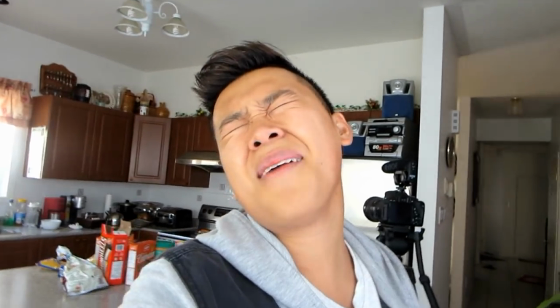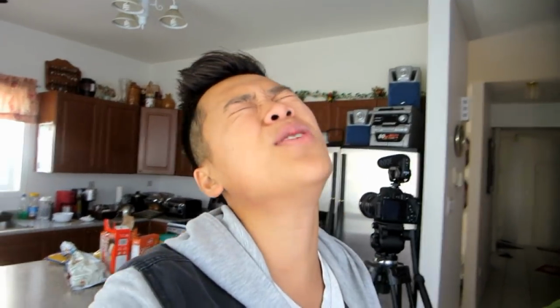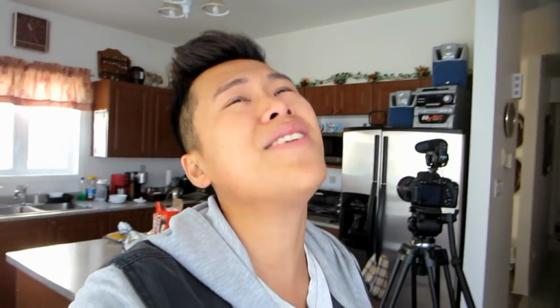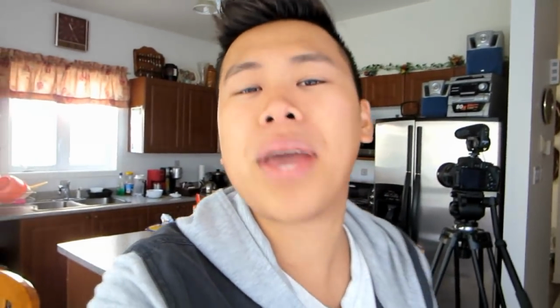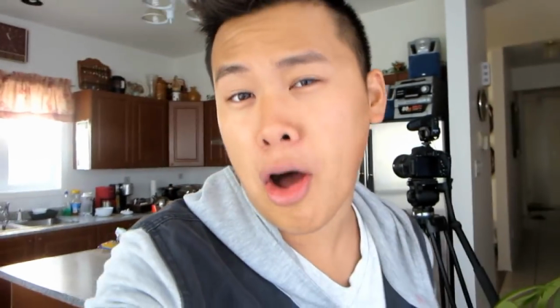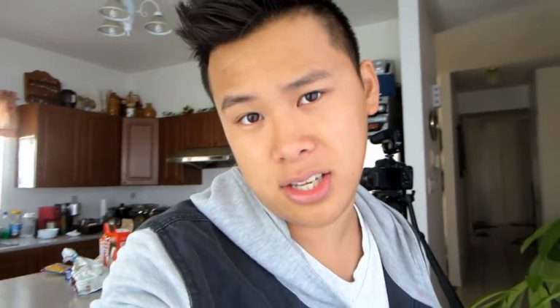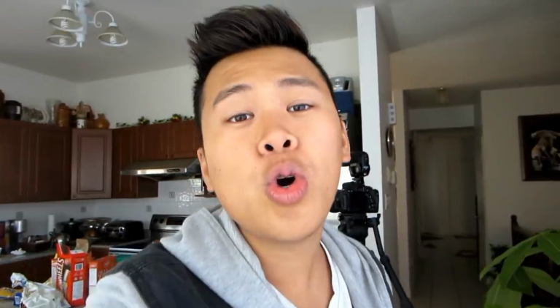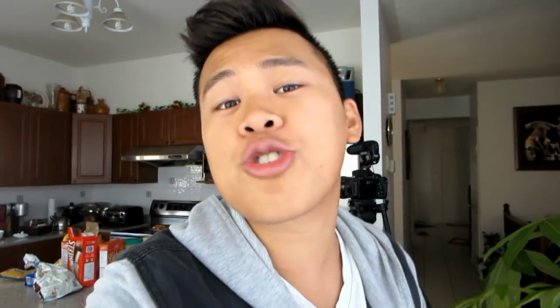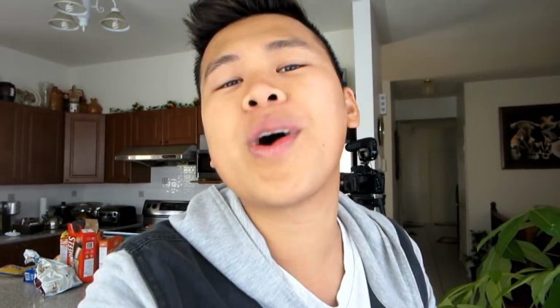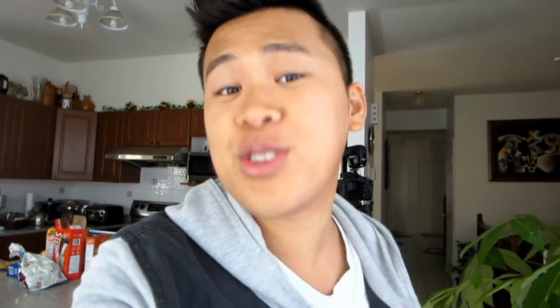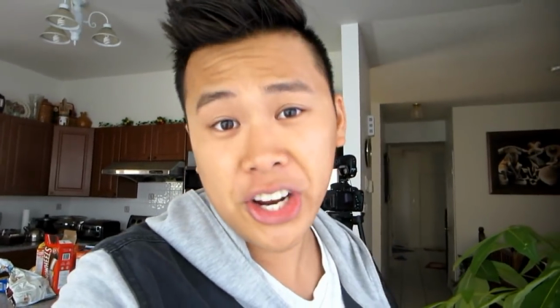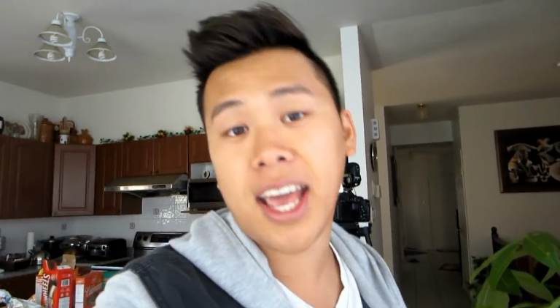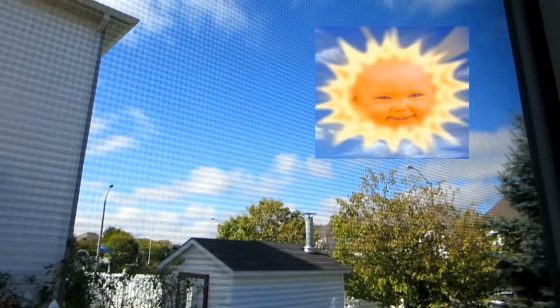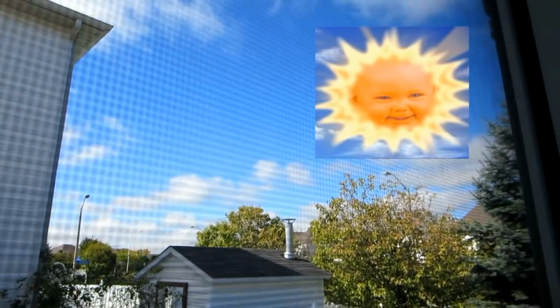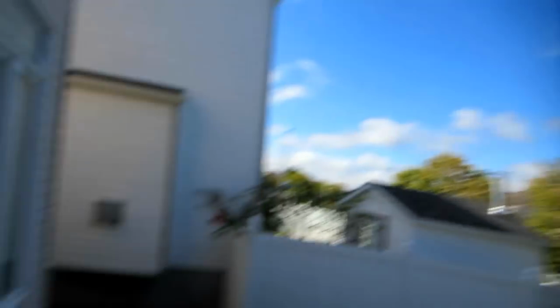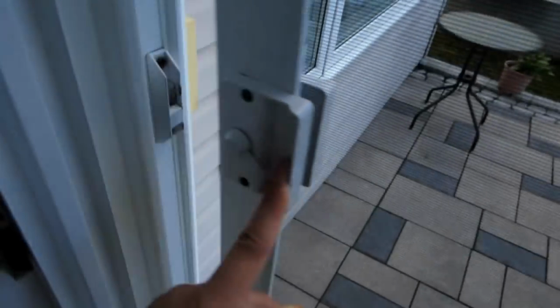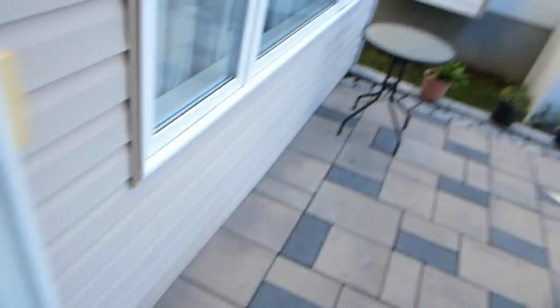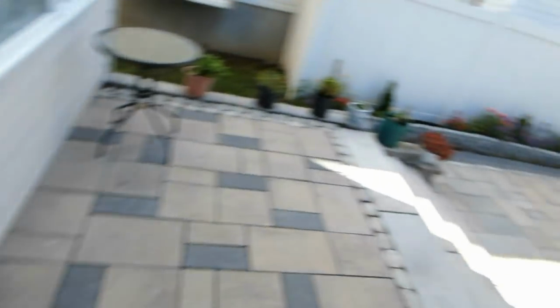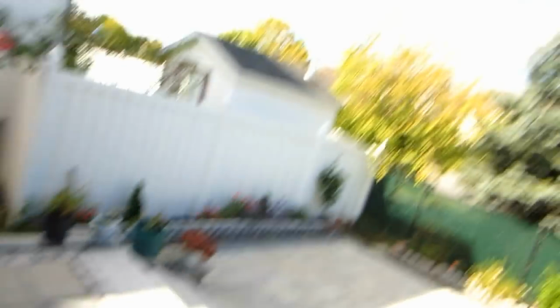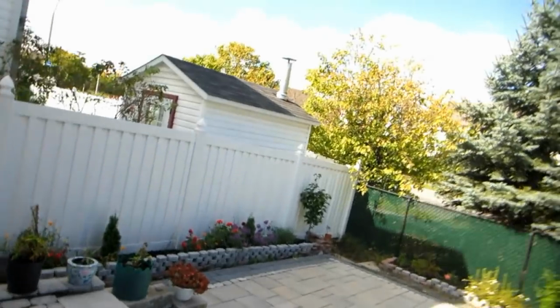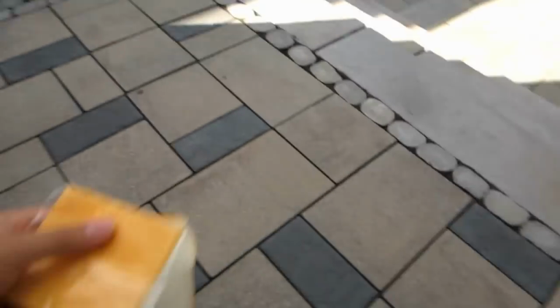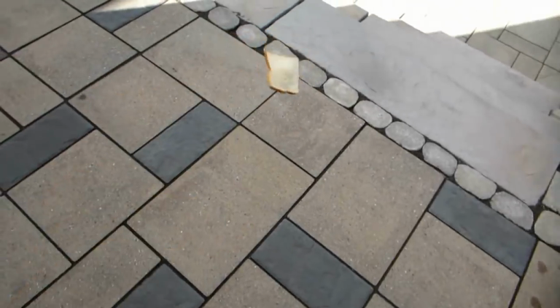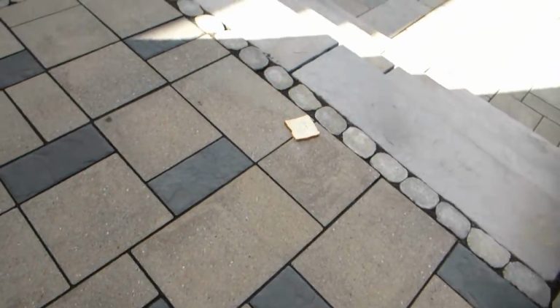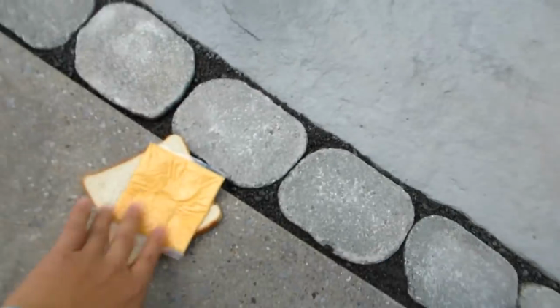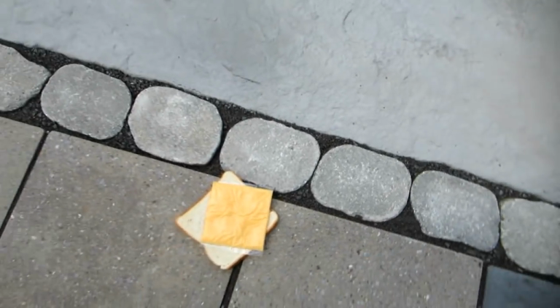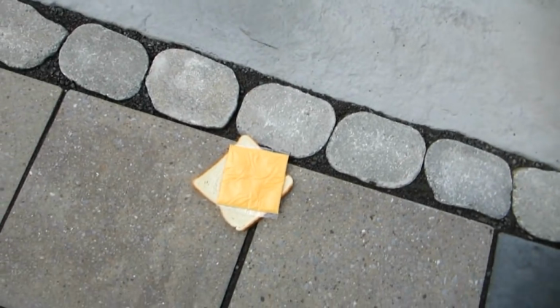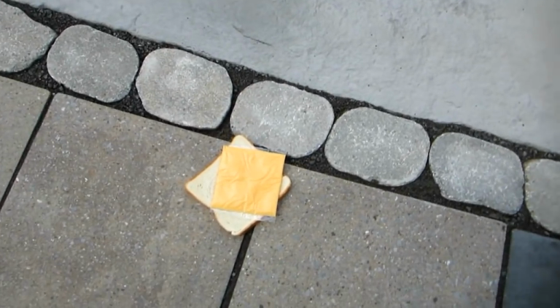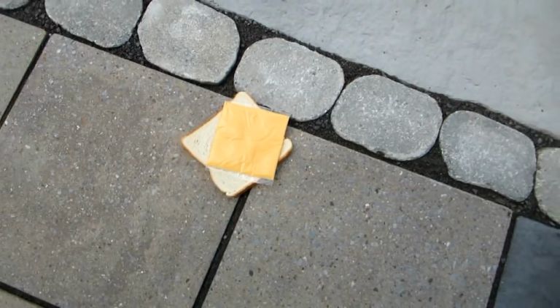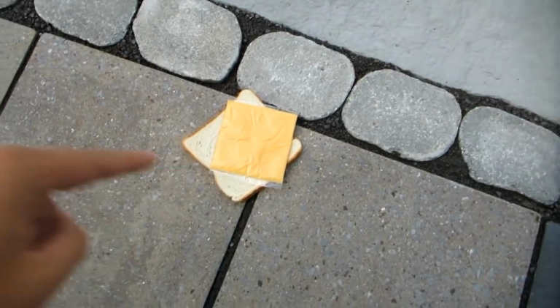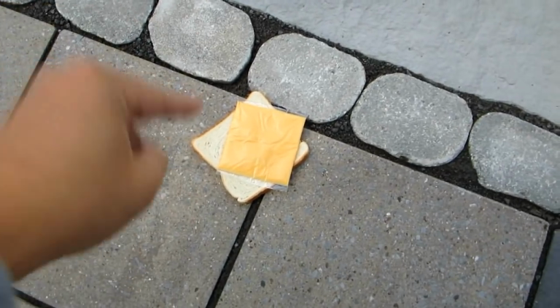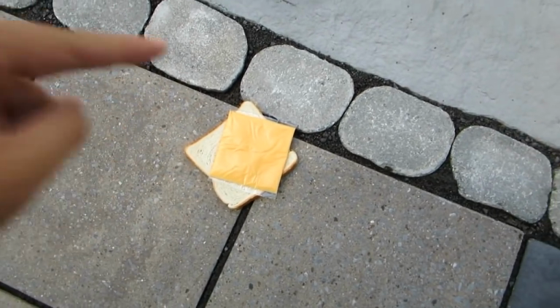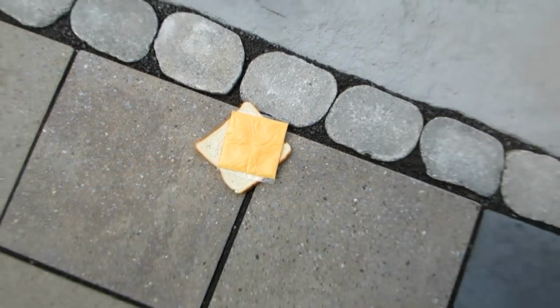But who is even a bigger boss than you? Who controls what you do during your day? The sun controls what you do. So go outside, throw your piece of bread on the ground, put the cheese on top, and let the sun melt that grilled cheese sandwich.